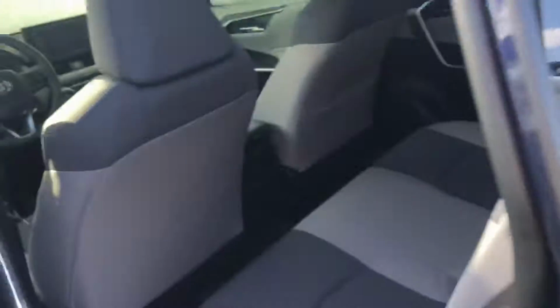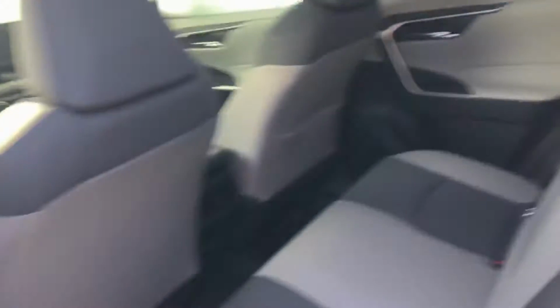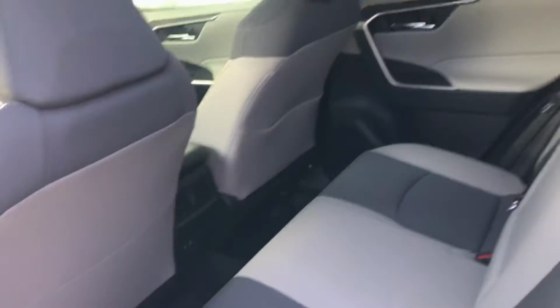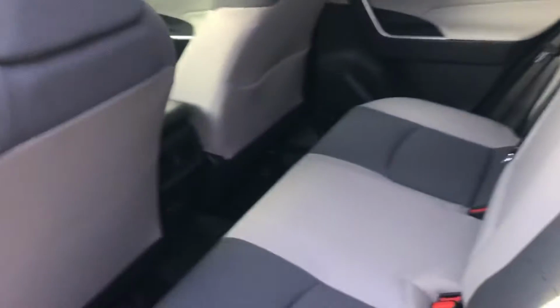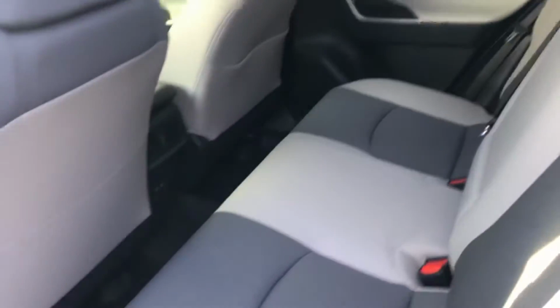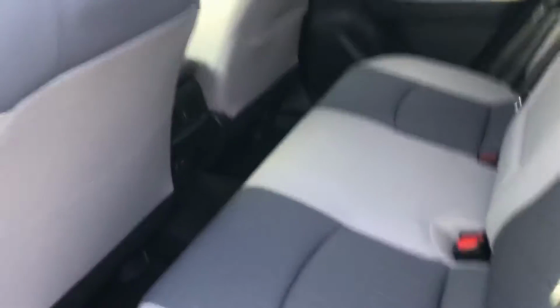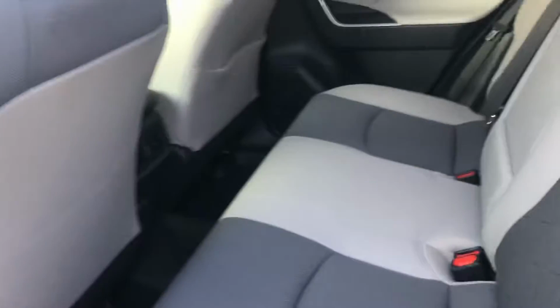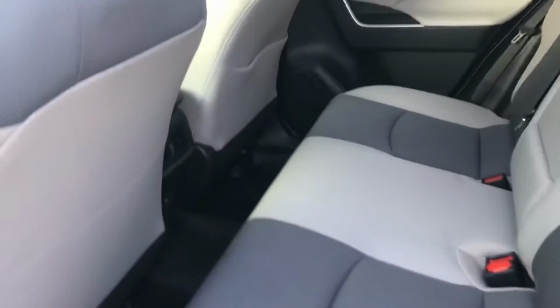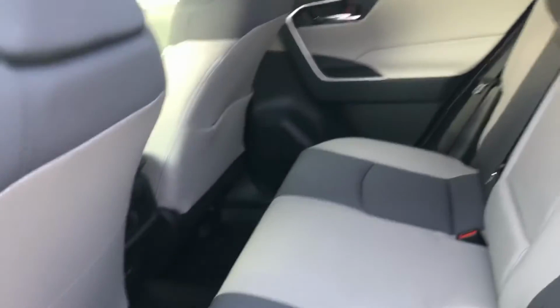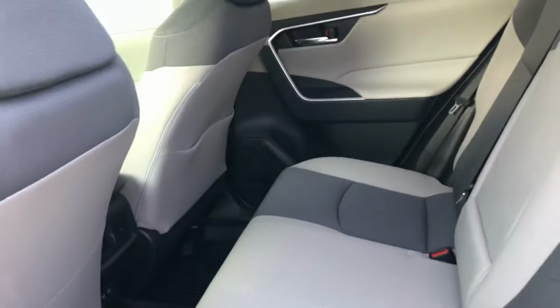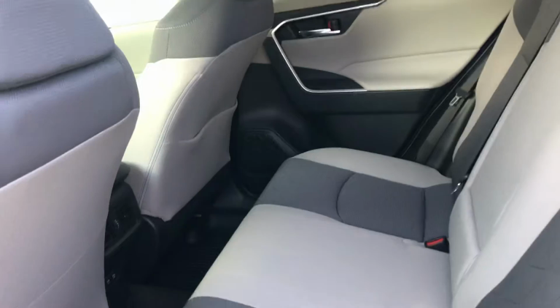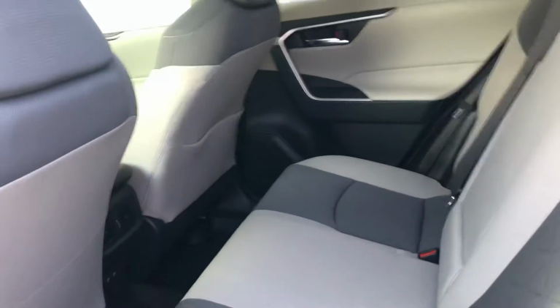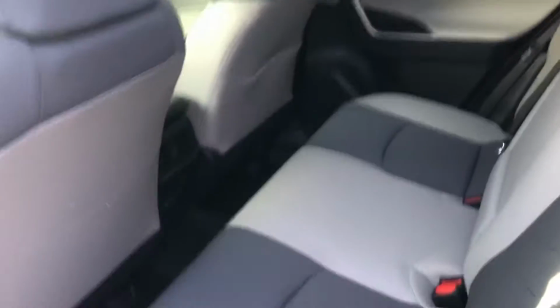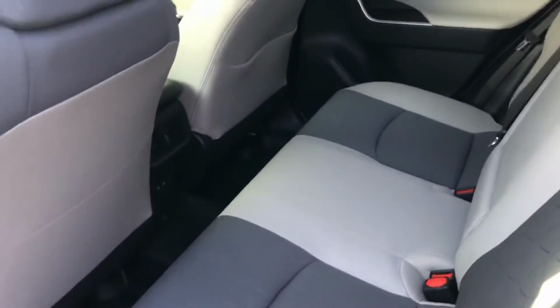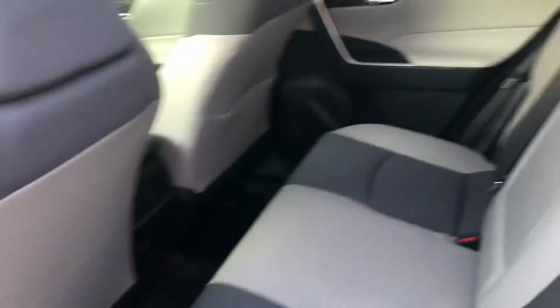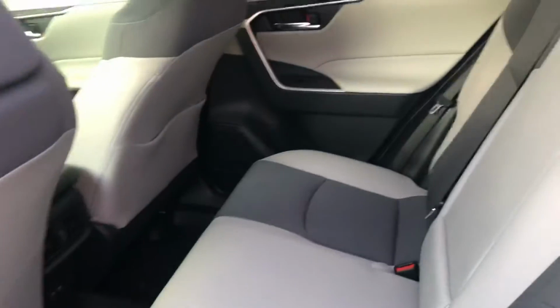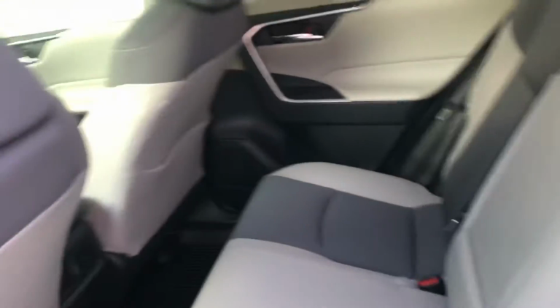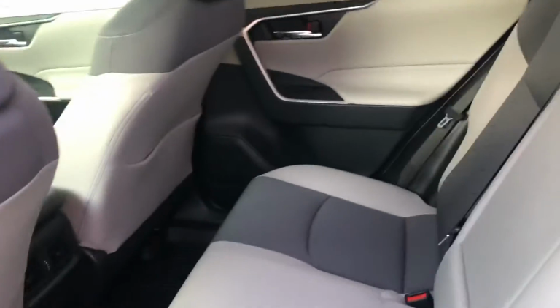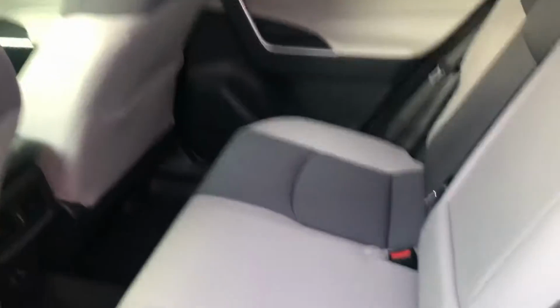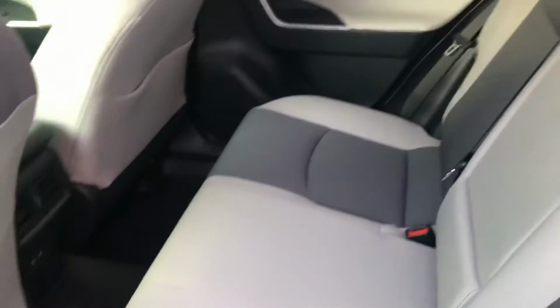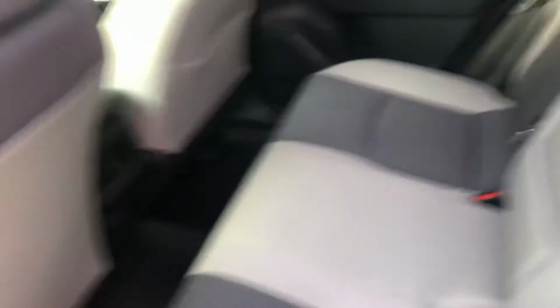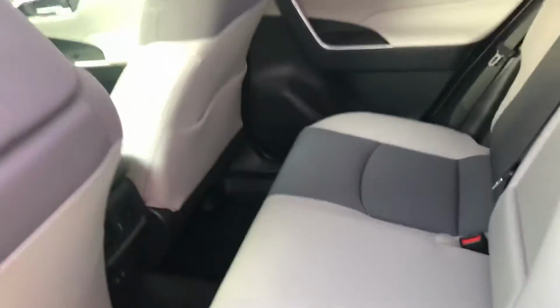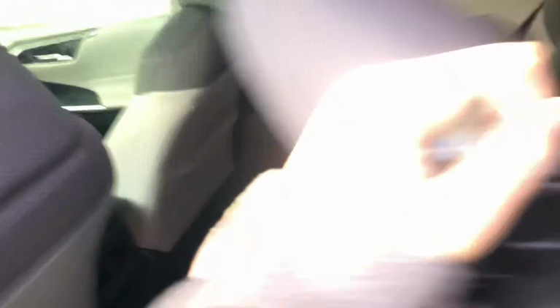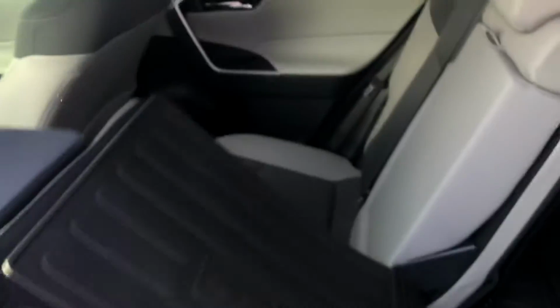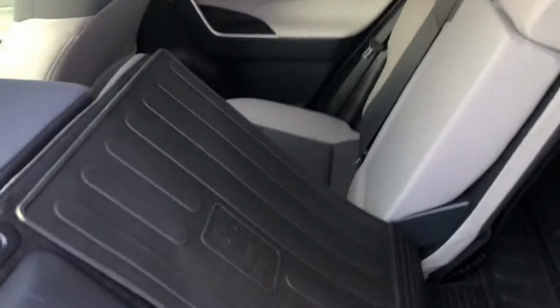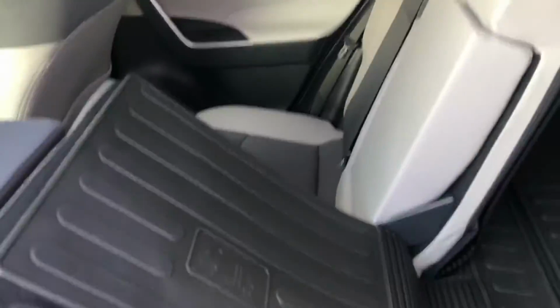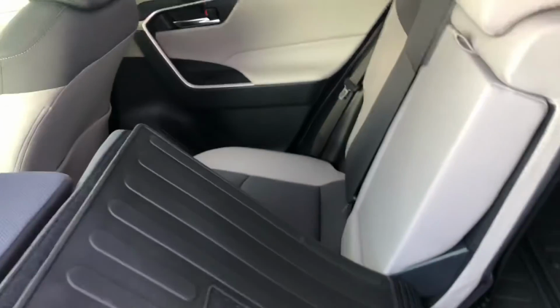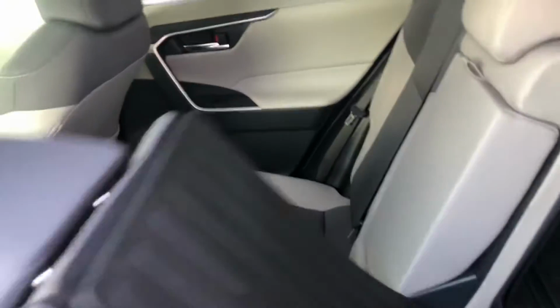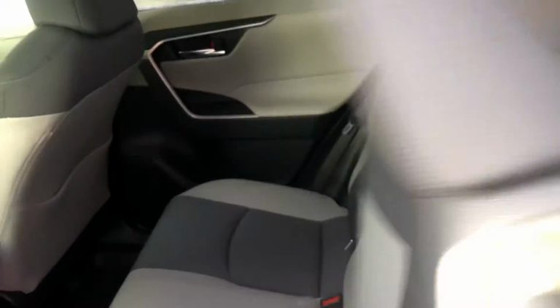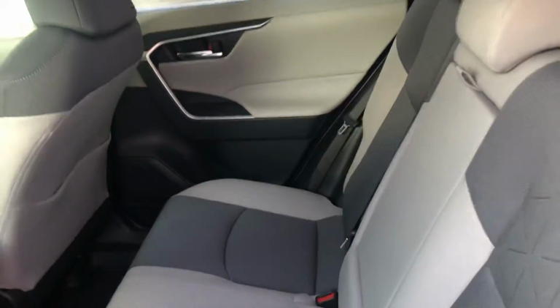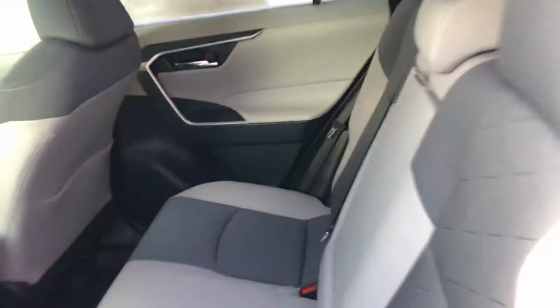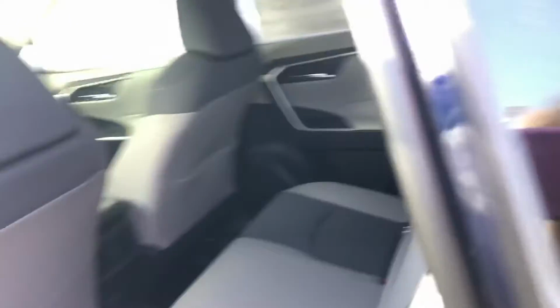Moving to the very back, you have quite a bit of leg and knee room for passengers. You also have ventilation back here, two USBs for charging, and a 60-40 split so you can lay the seats flat if needed.